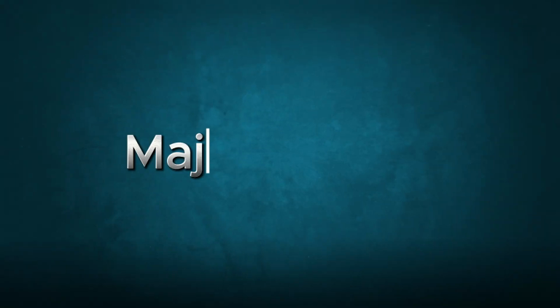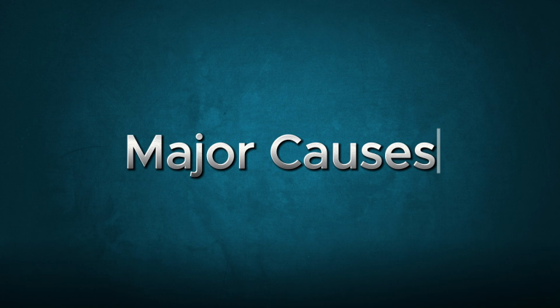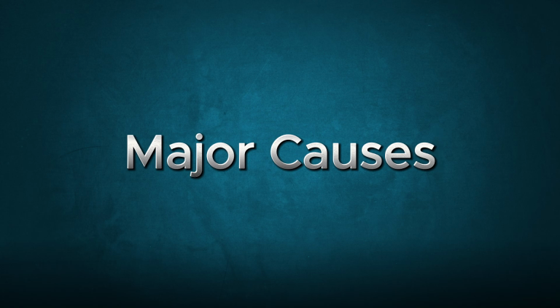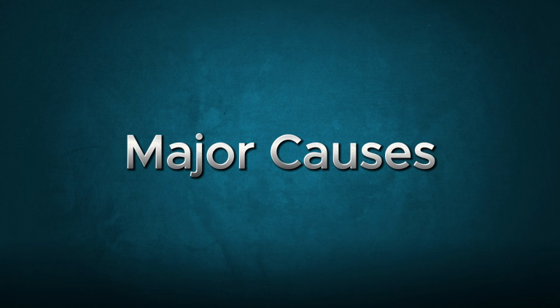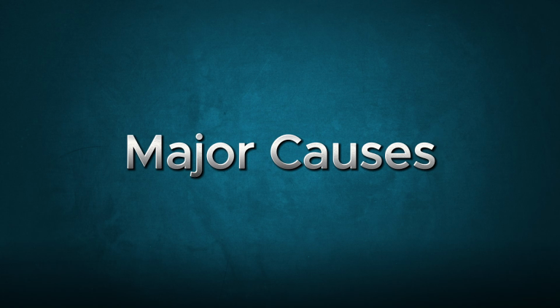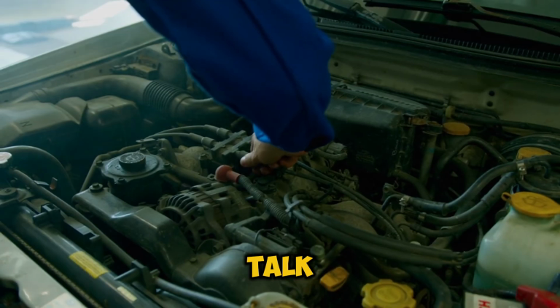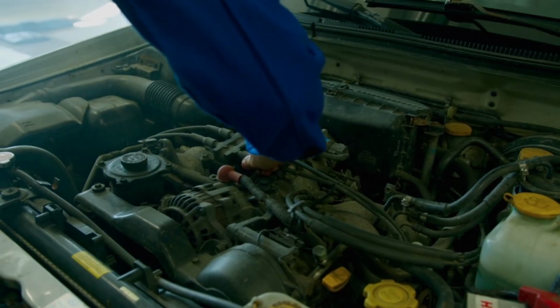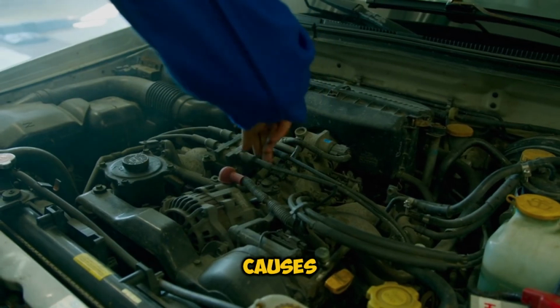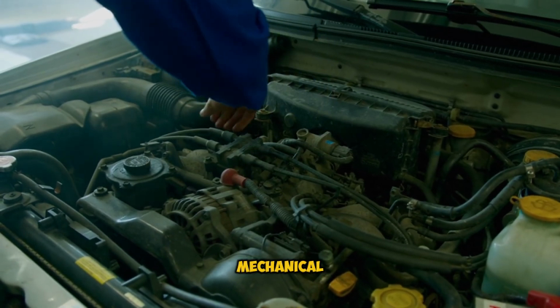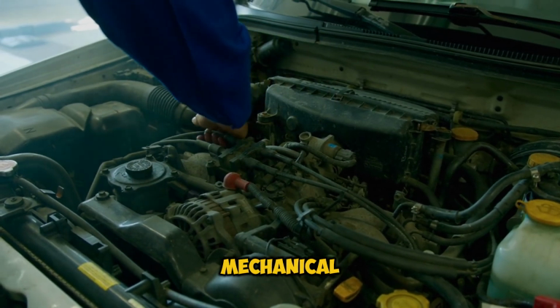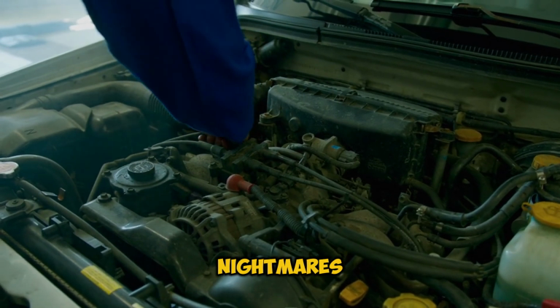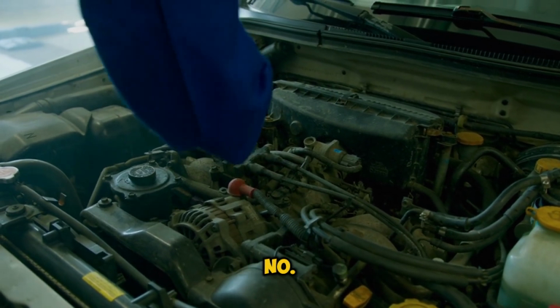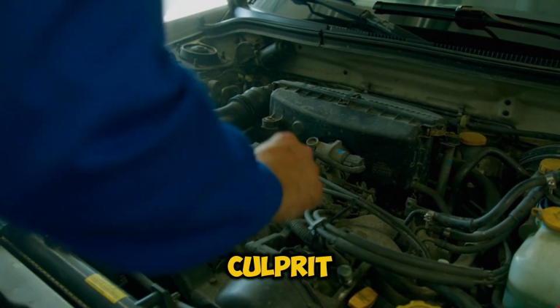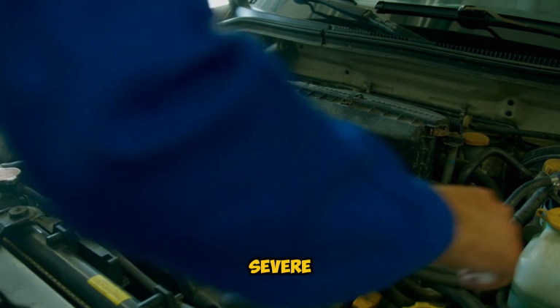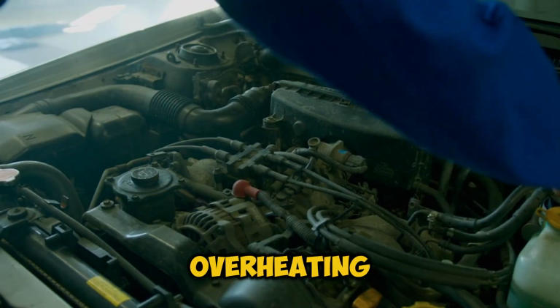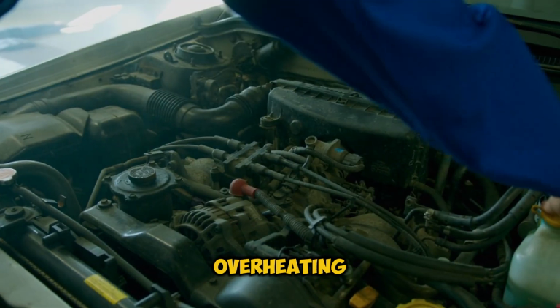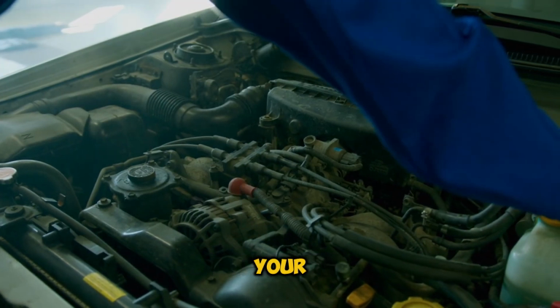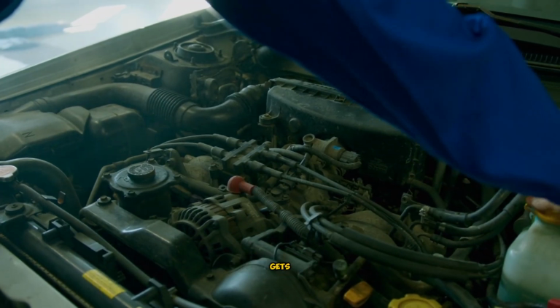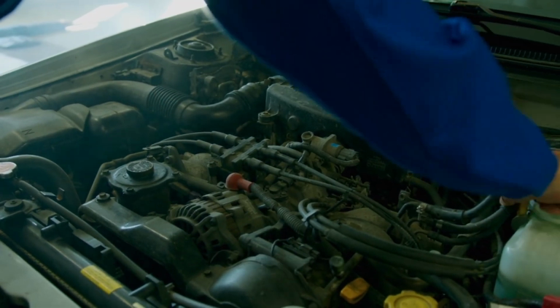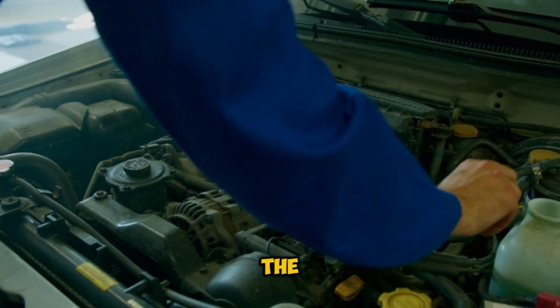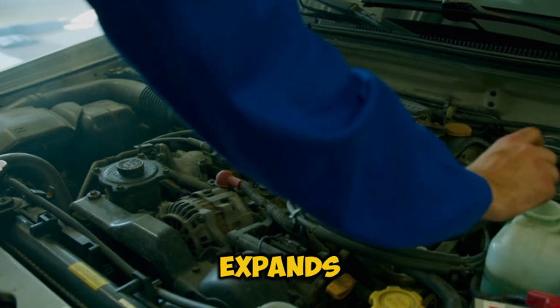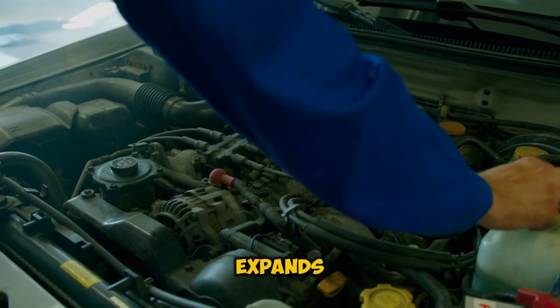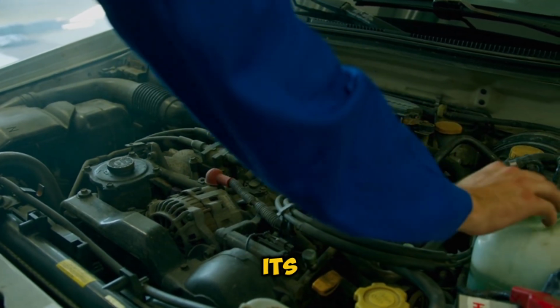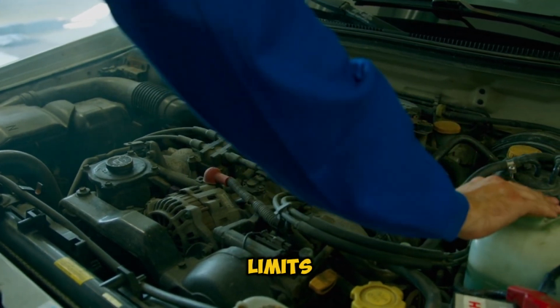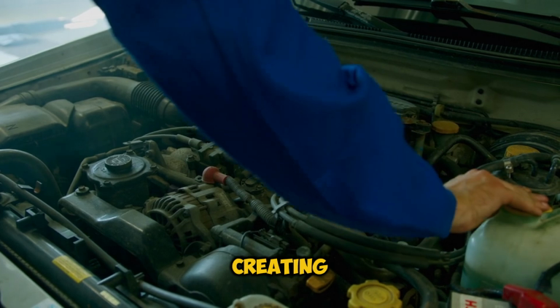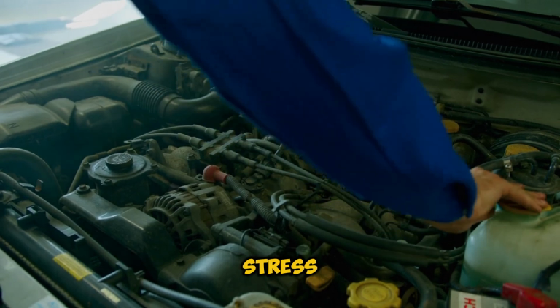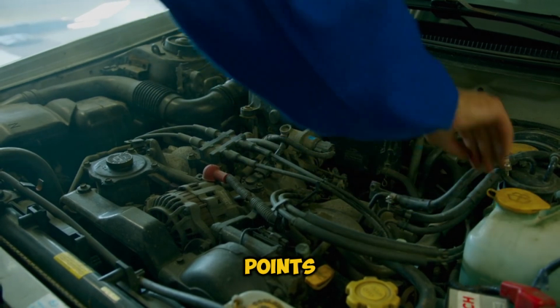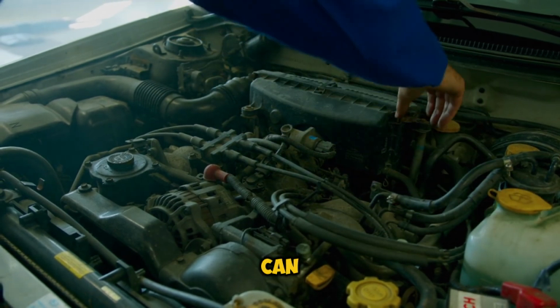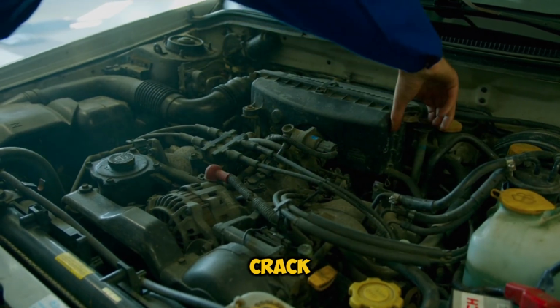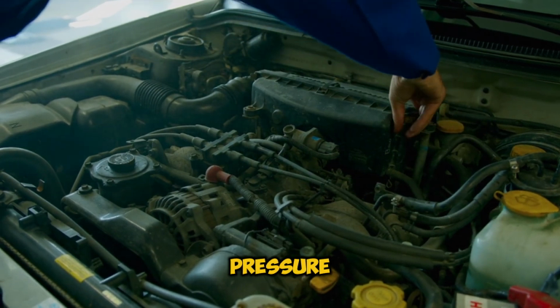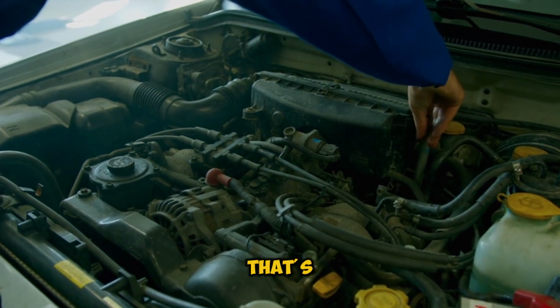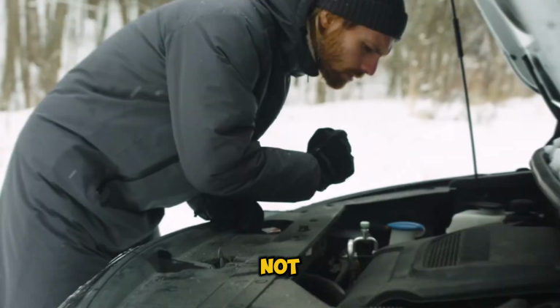Let's talk about what causes these mechanical nightmares. The number one culprit? Severe overheating. When your engine gets too hot, the metal expands beyond its limits, creating stress points that can crack under pressure. But that's not all.